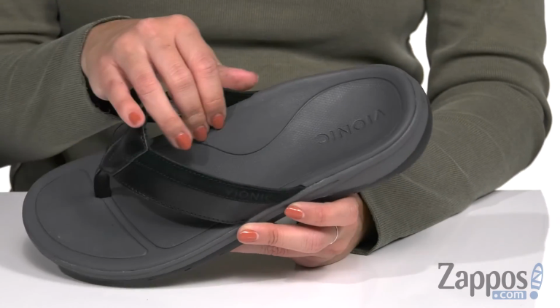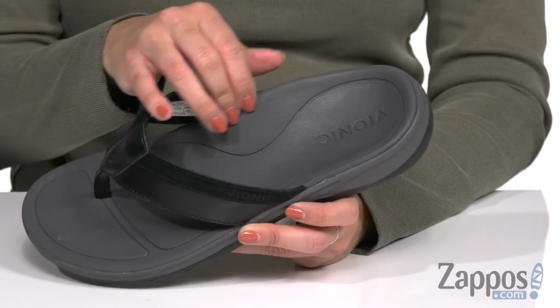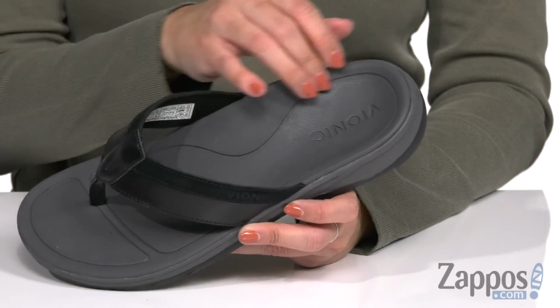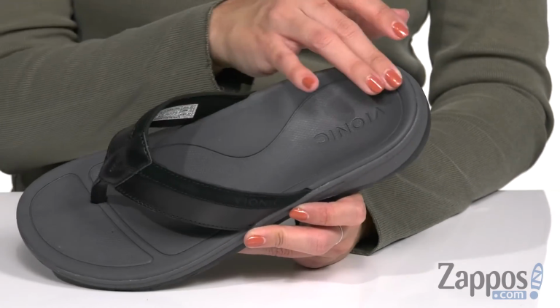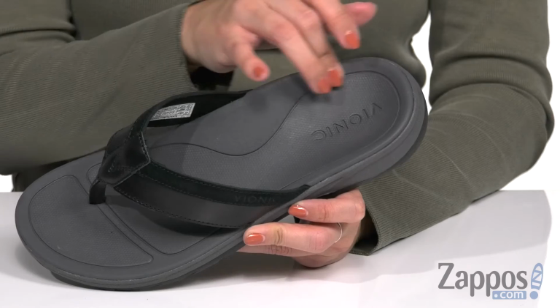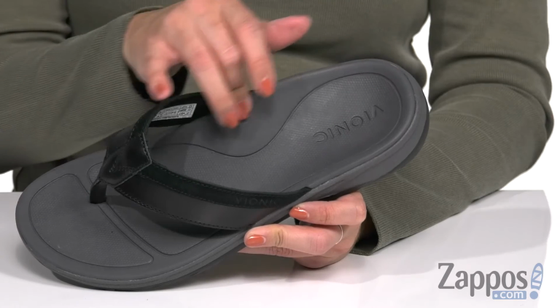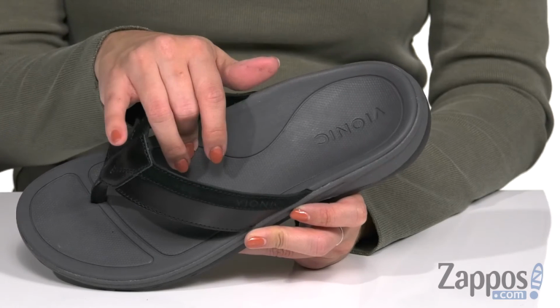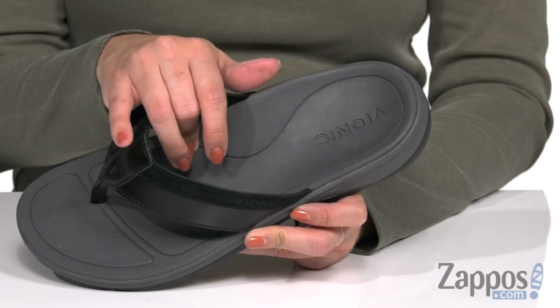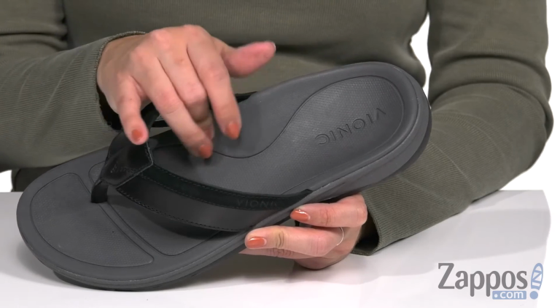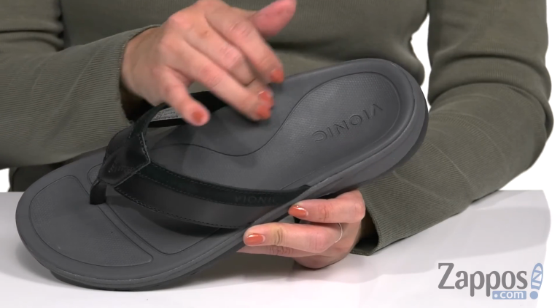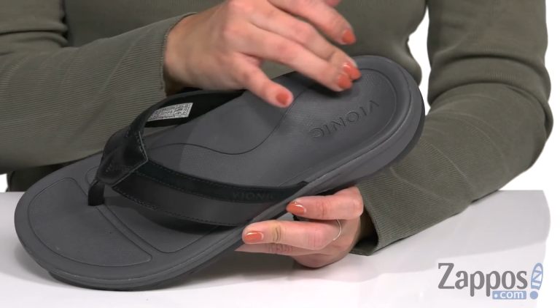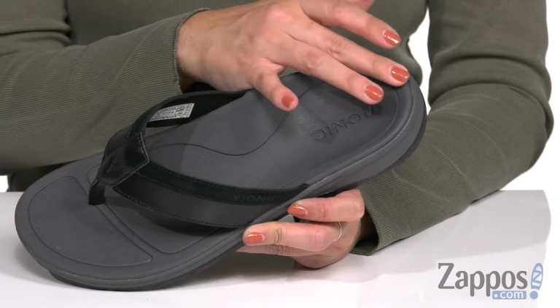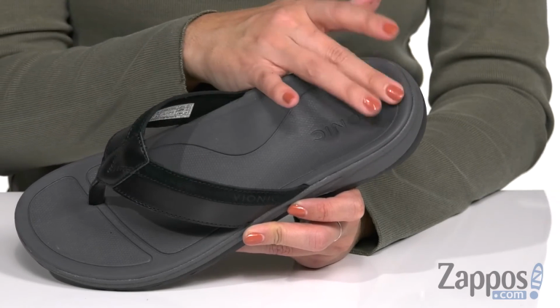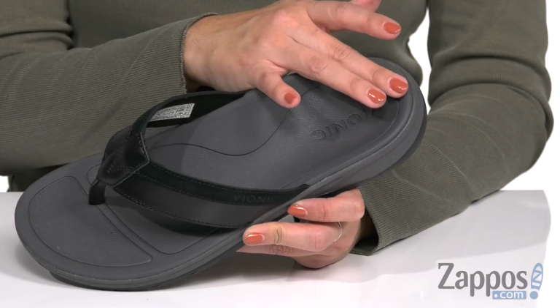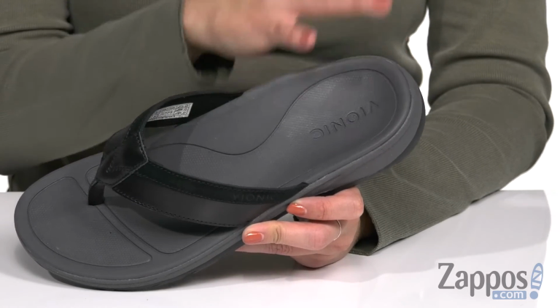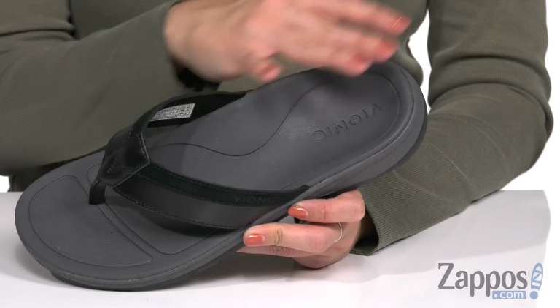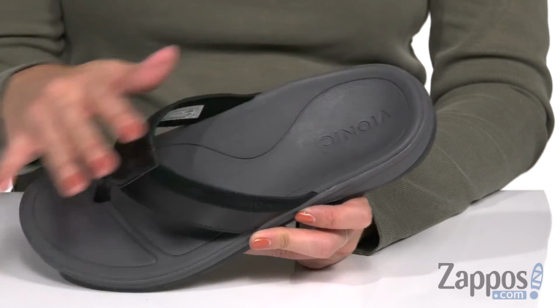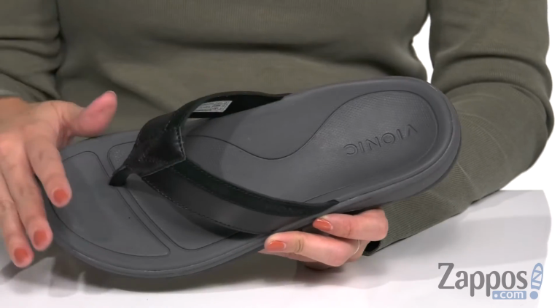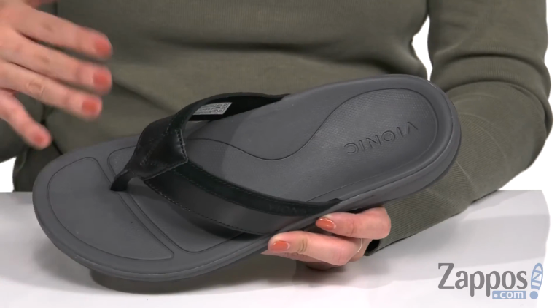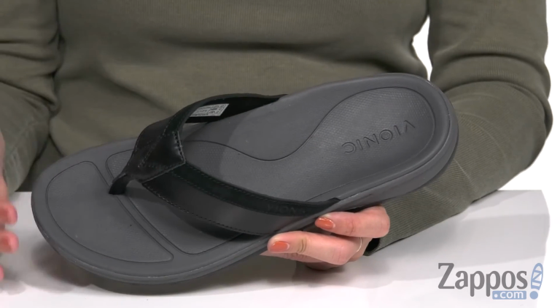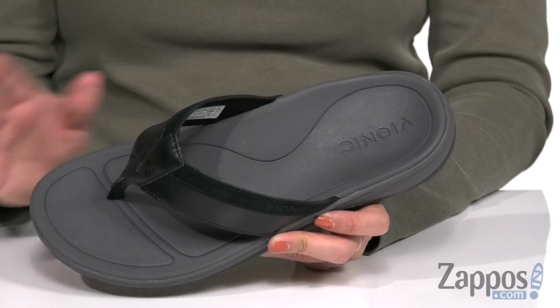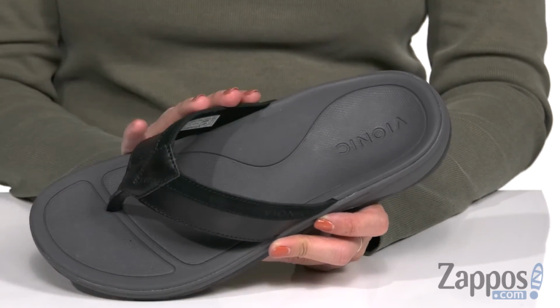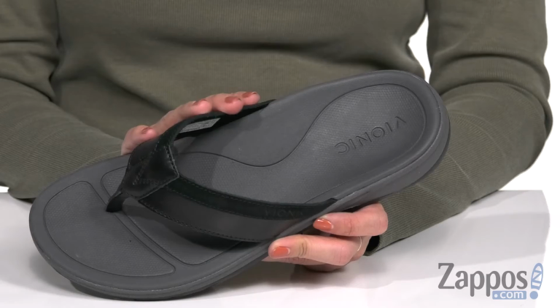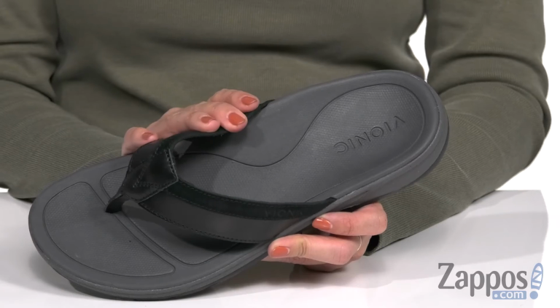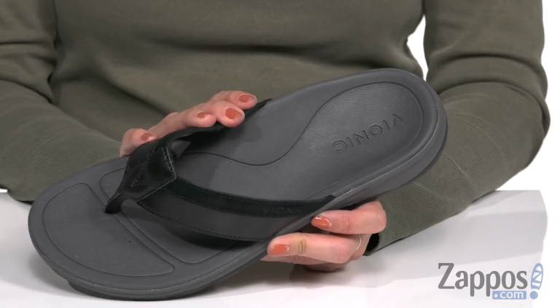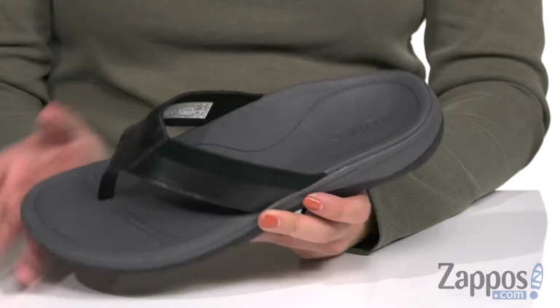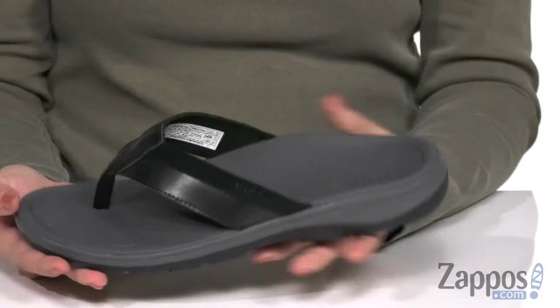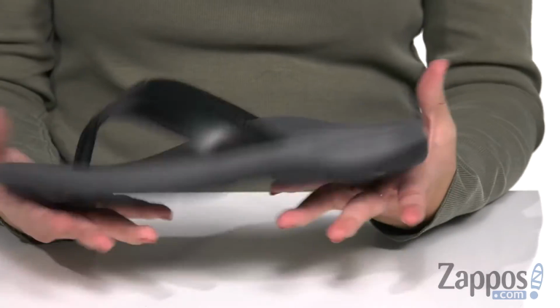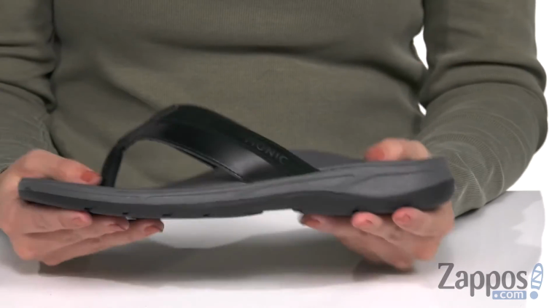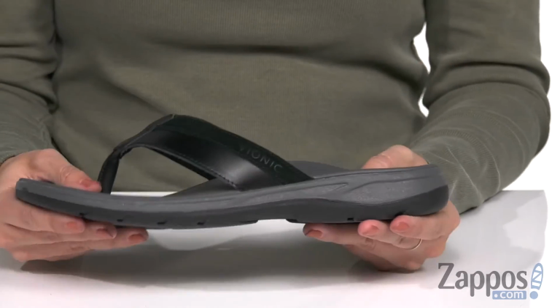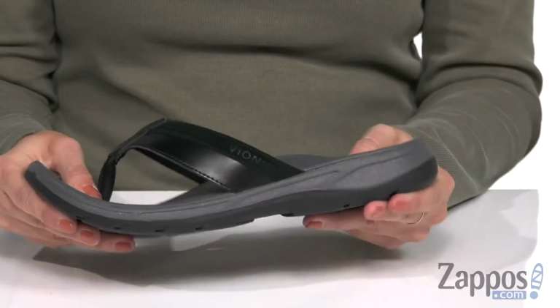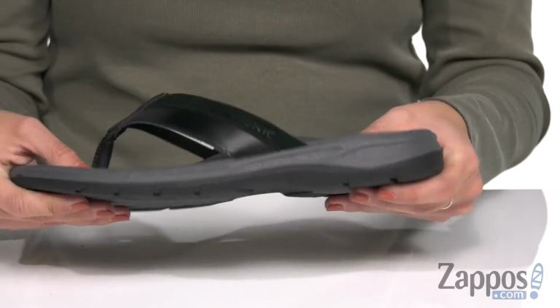It's also got a cushion EVA footbed that's contoured. You do have the ortho heel technology so it gives you support and relief as well as stability too. It's lightweight with an EVA midsole.